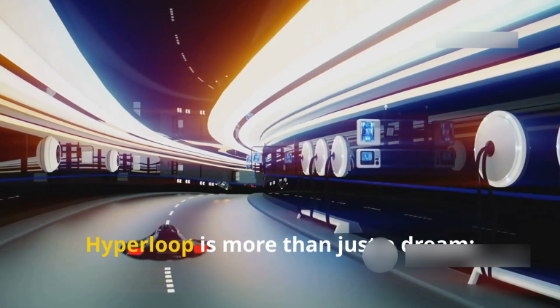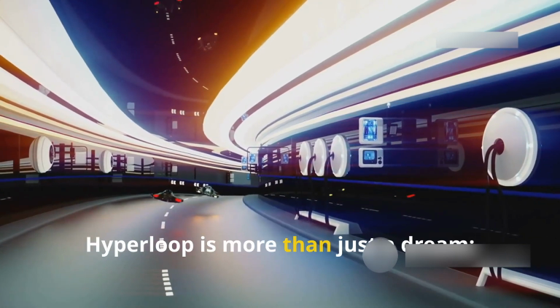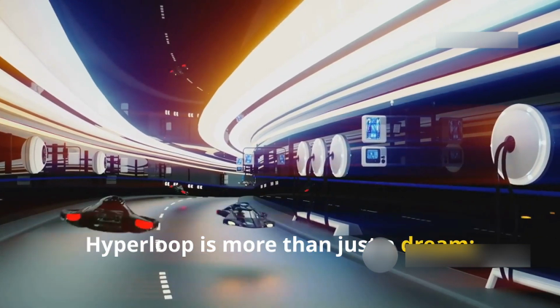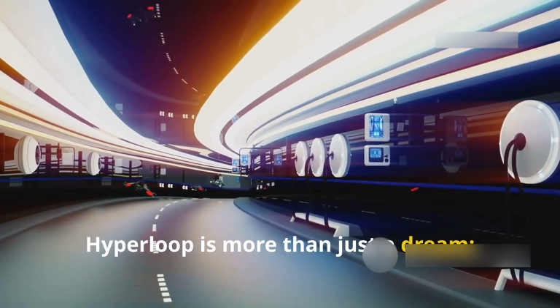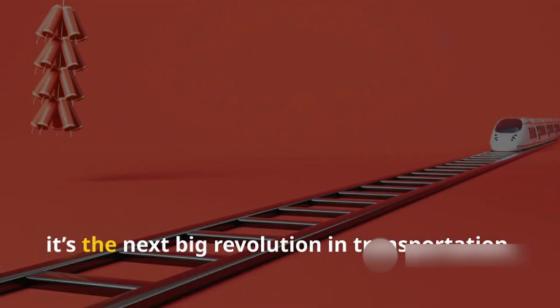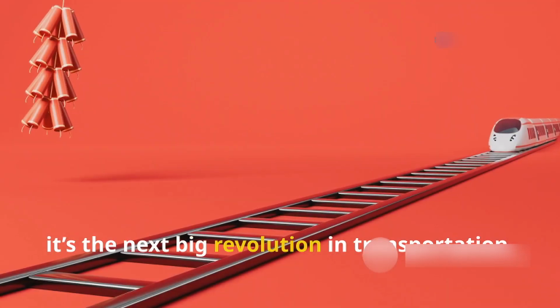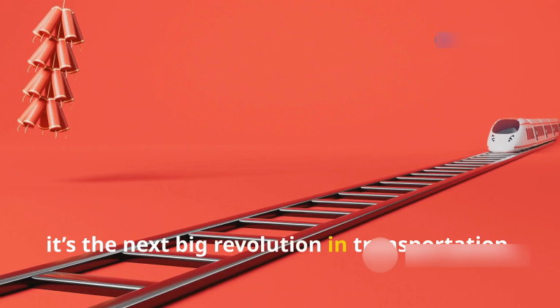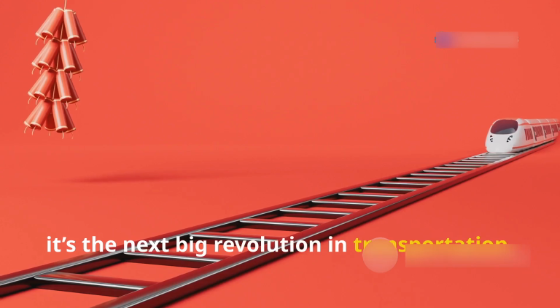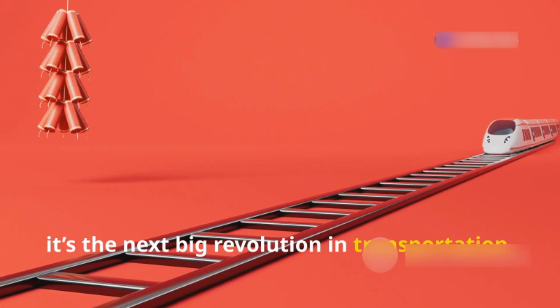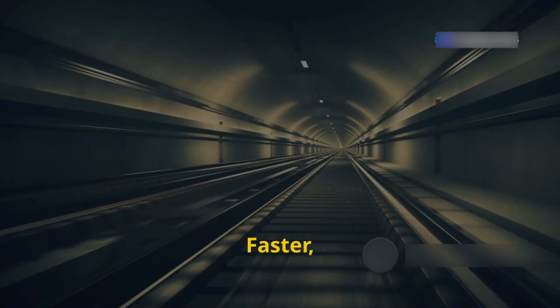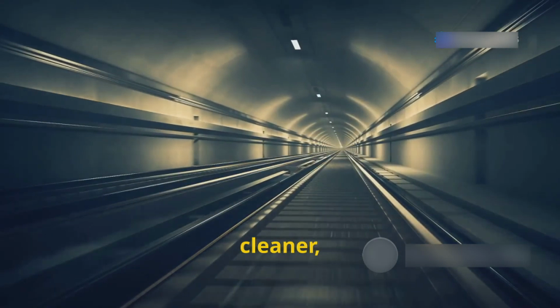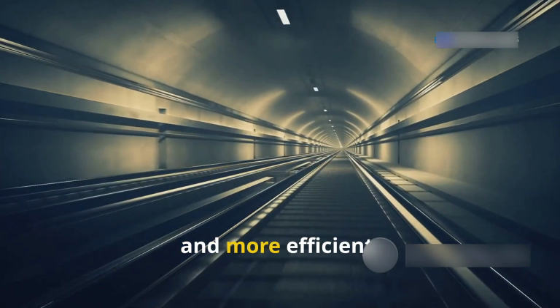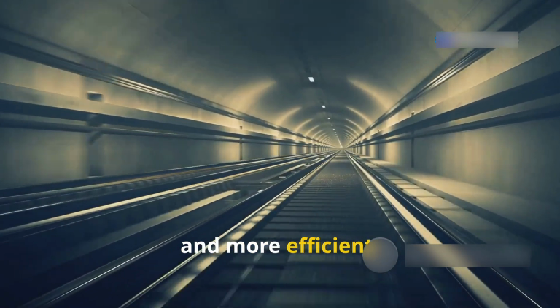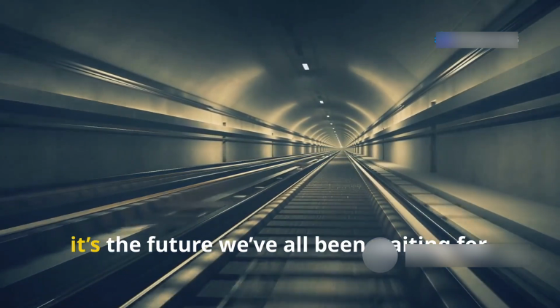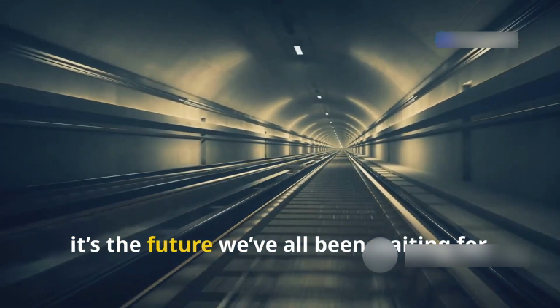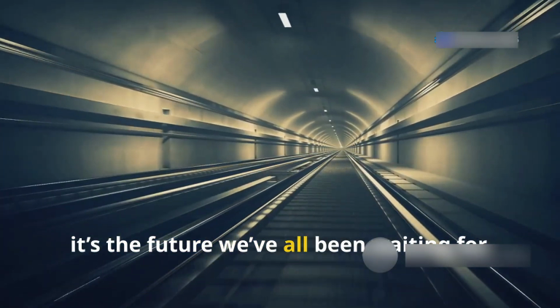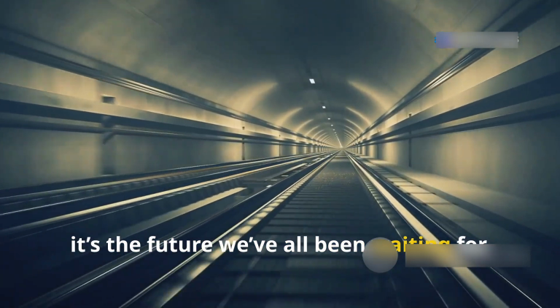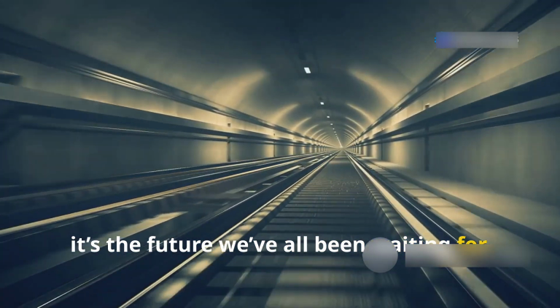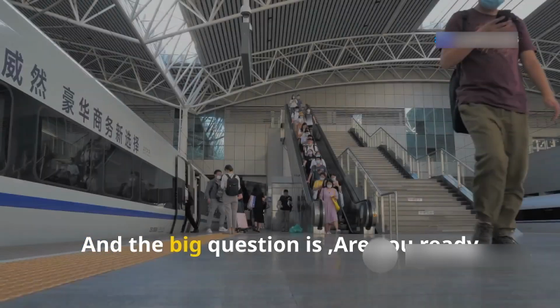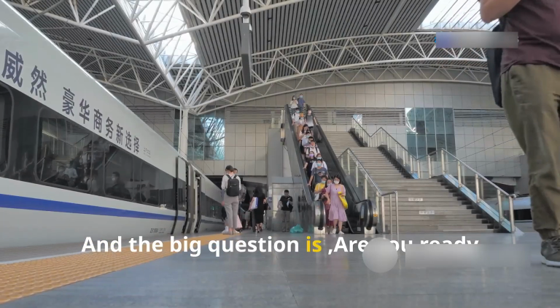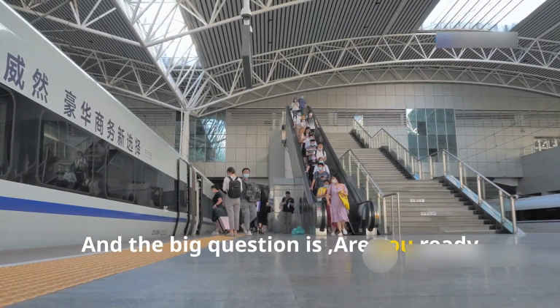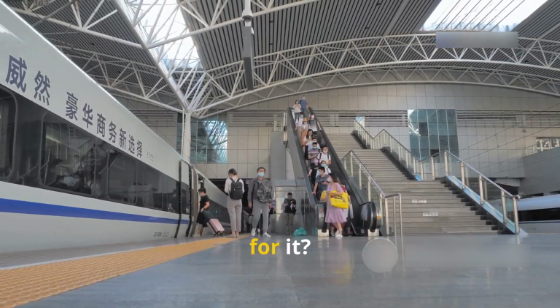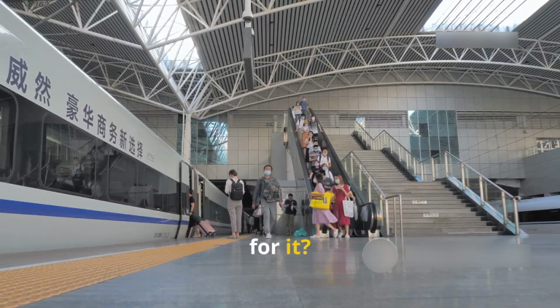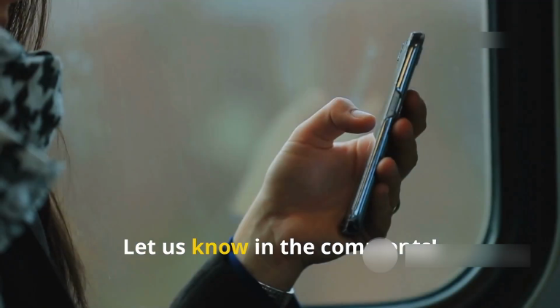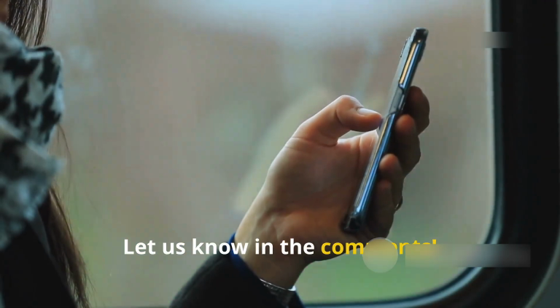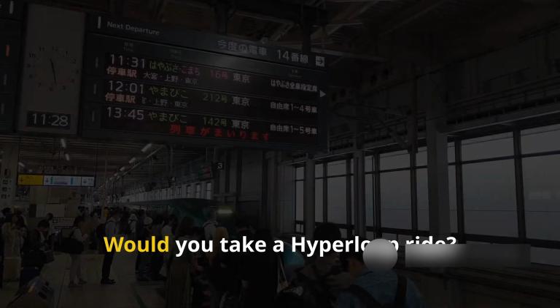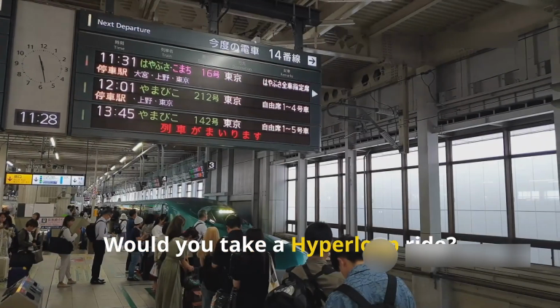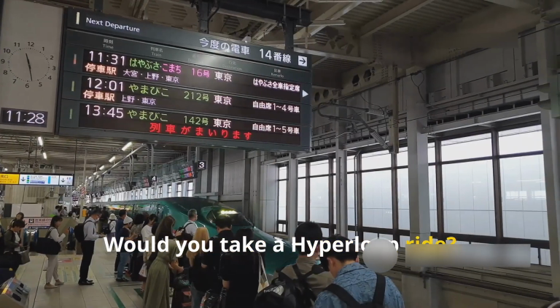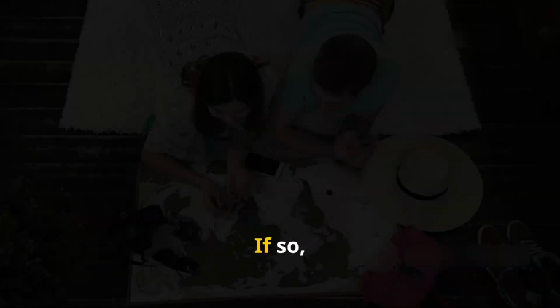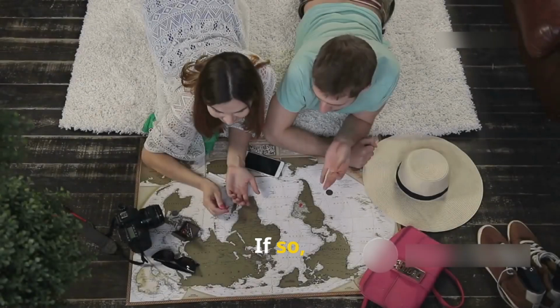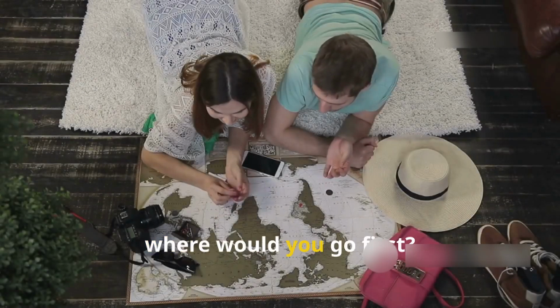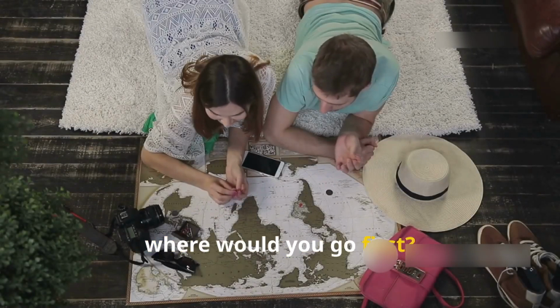Hyperloop is more than just a dream — it's the next big revolution in transportation. Faster, cleaner, and more efficient. It's the future we've all been waiting for. Are you ready for it? Let us know in the comments: would you take a Hyperloop ride? If so, where would you go first?